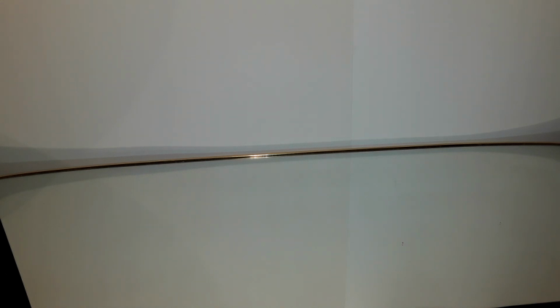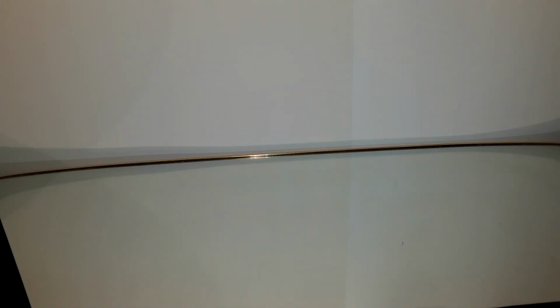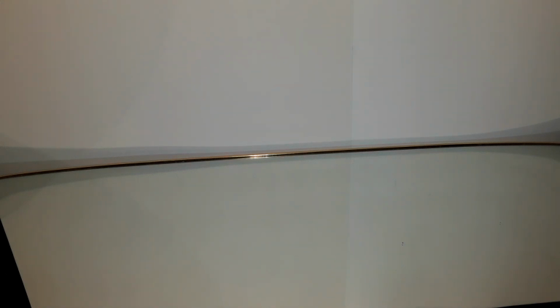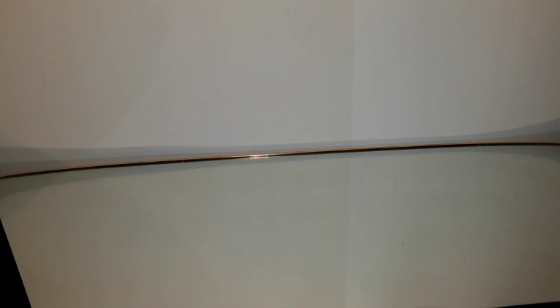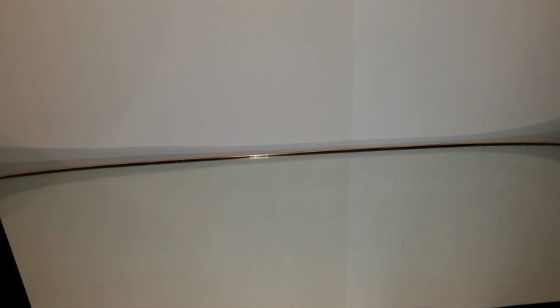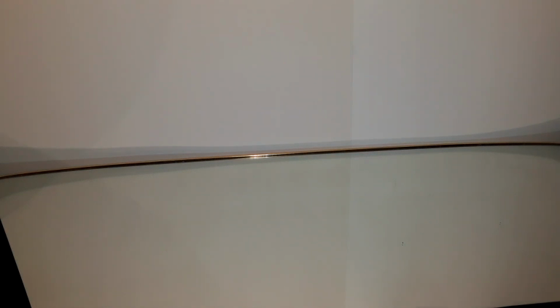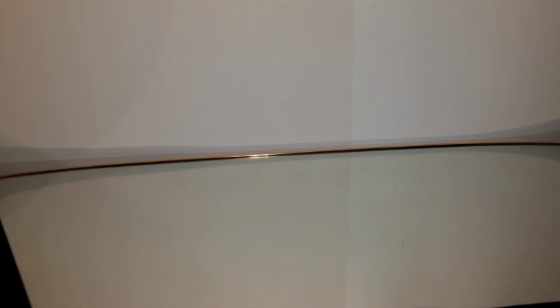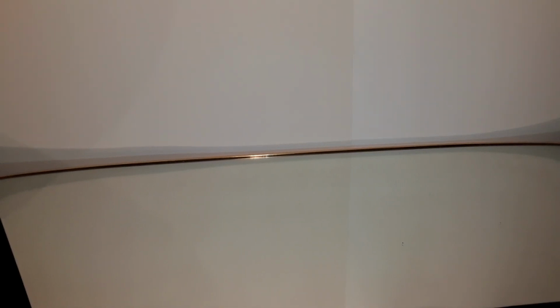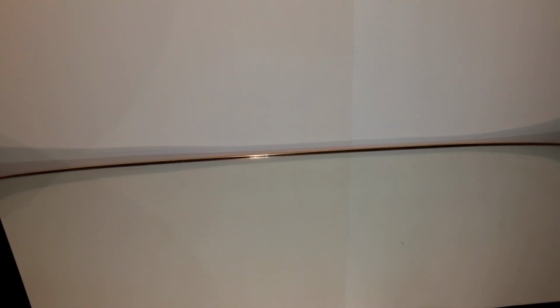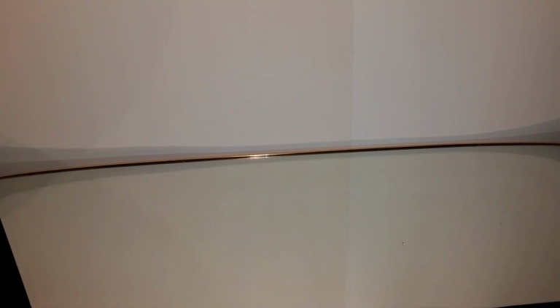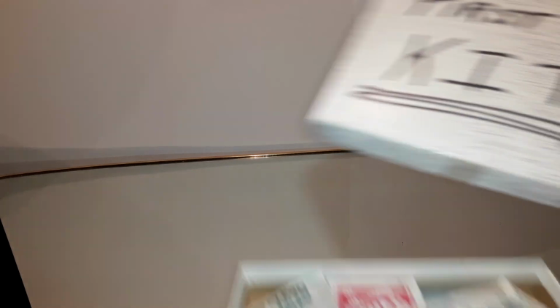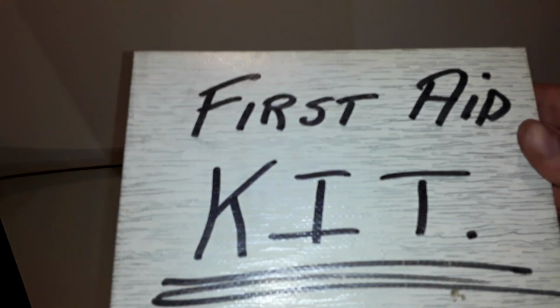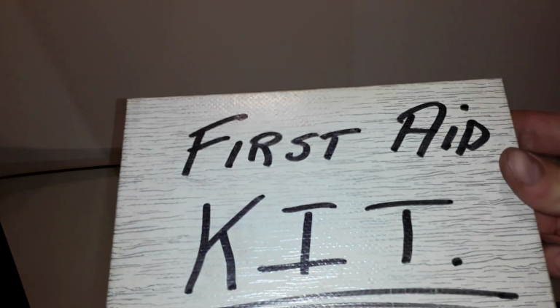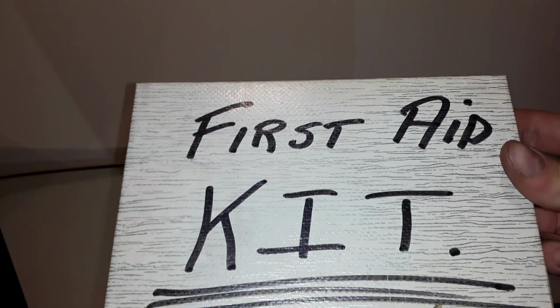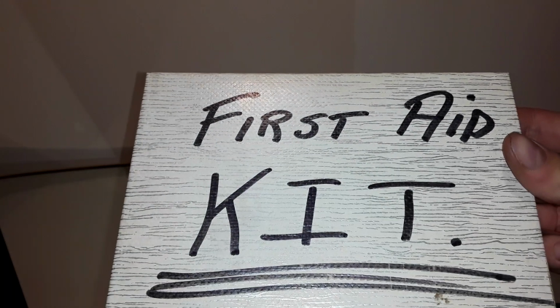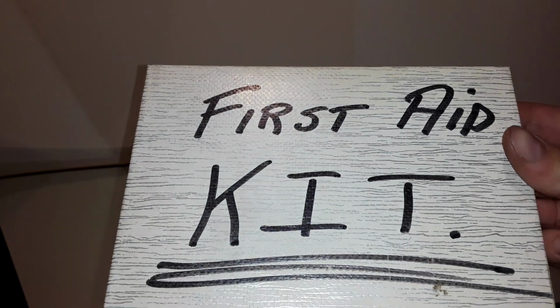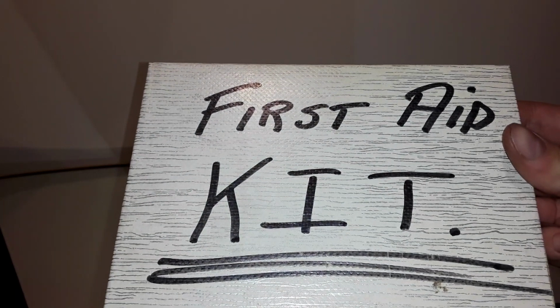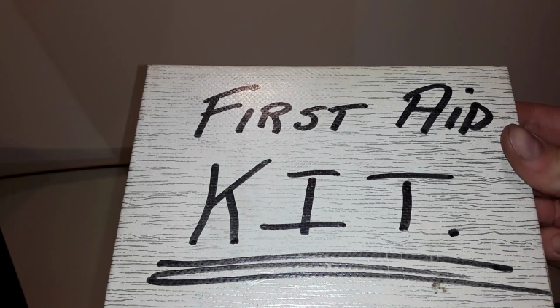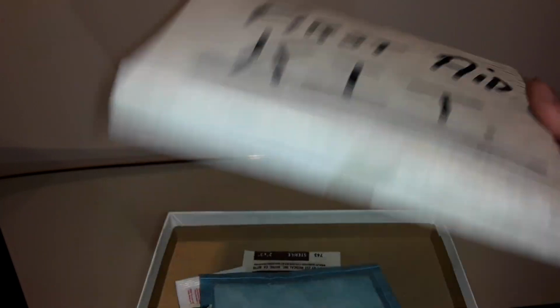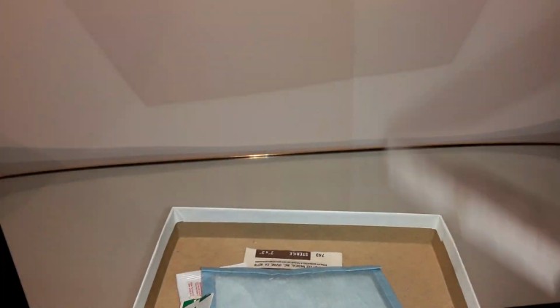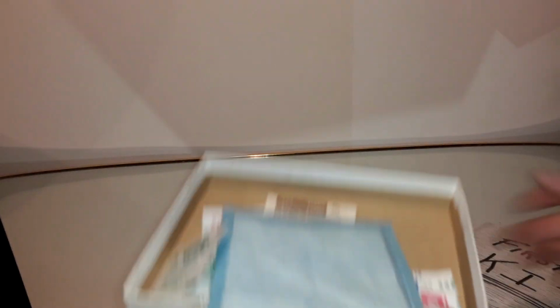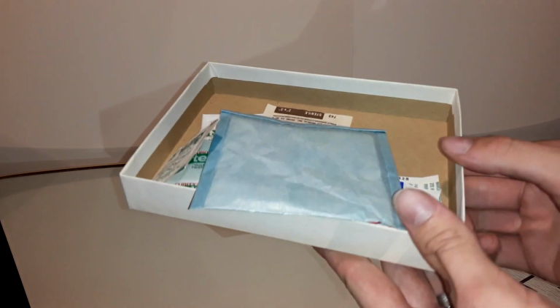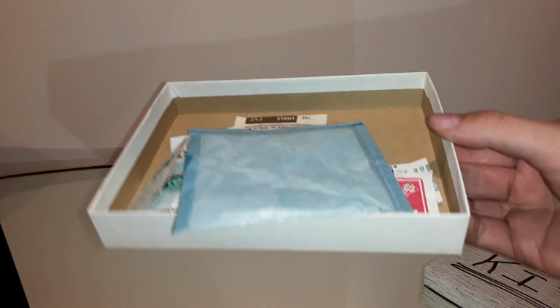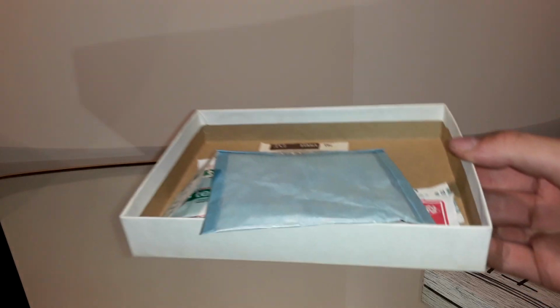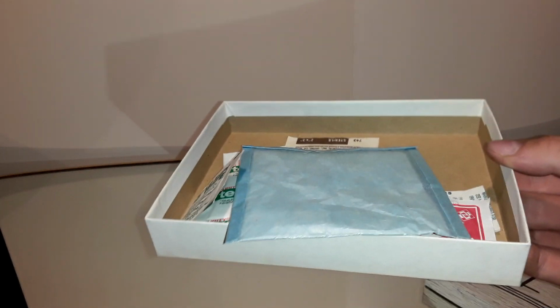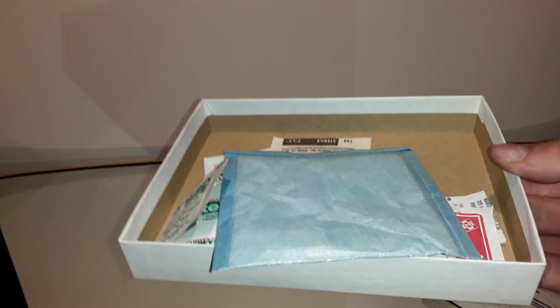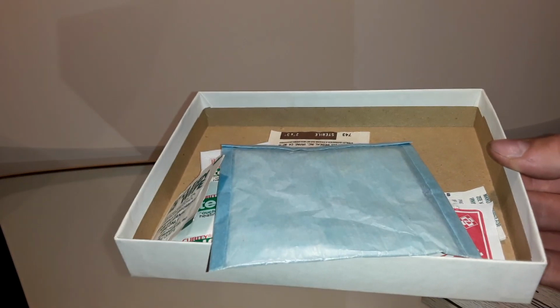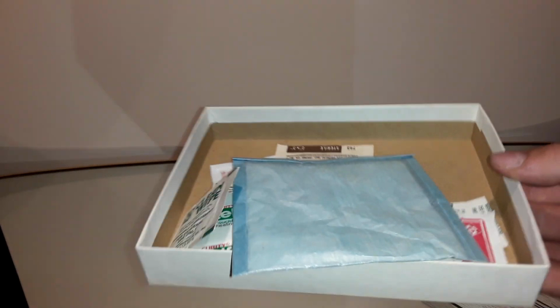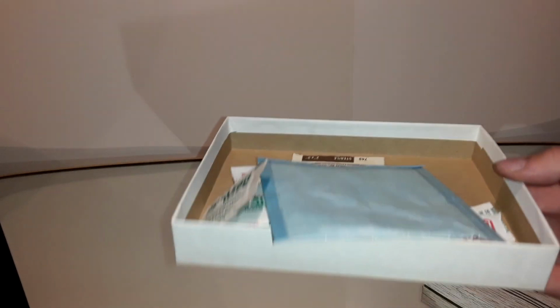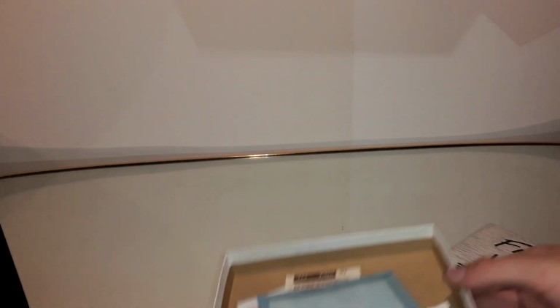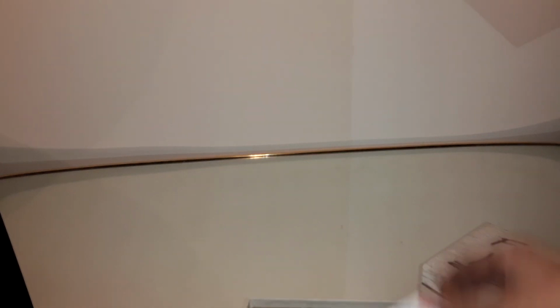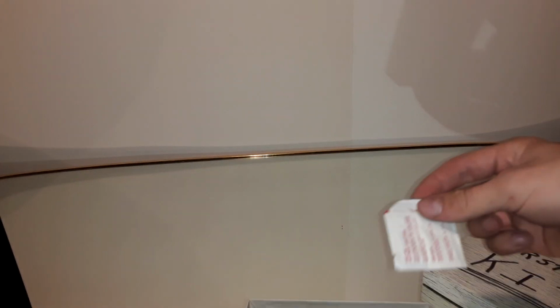Hey everyone, today's video is going to be on some old vintage items for a first aid kit. They came in this box I got today. There's a few items here, and they date back pretty old.